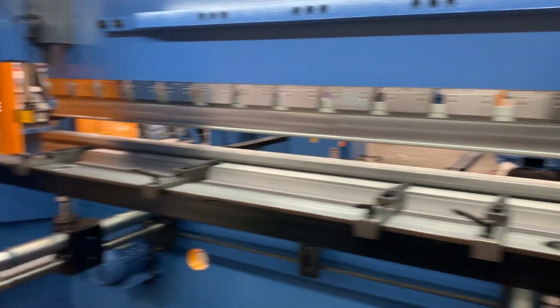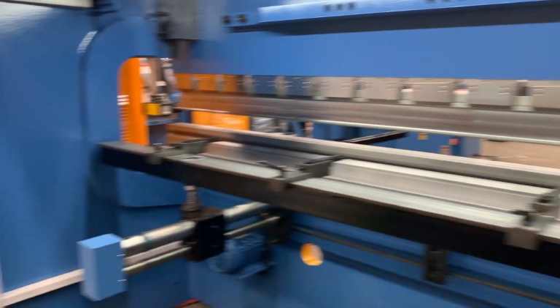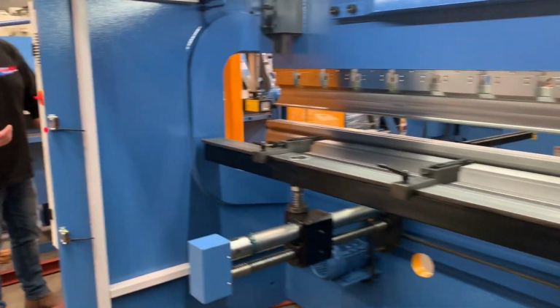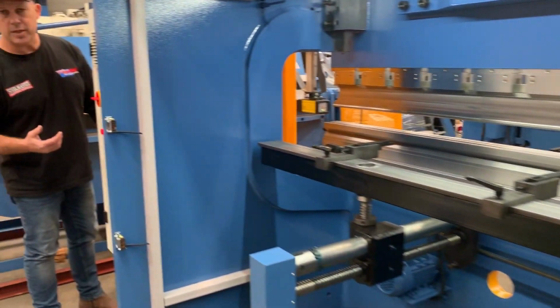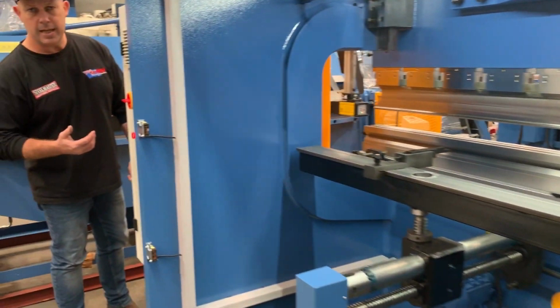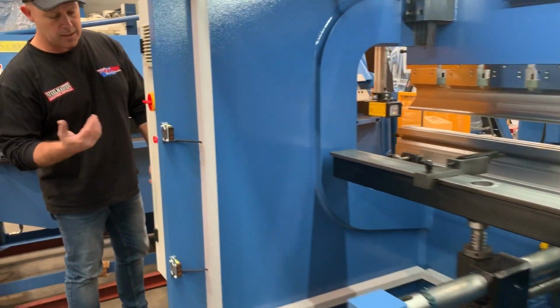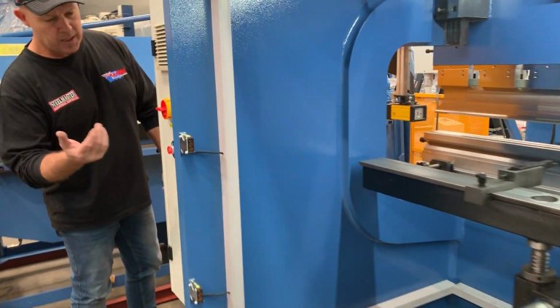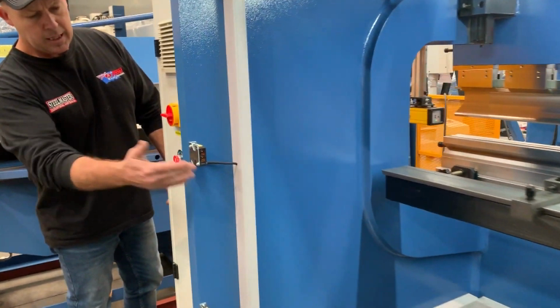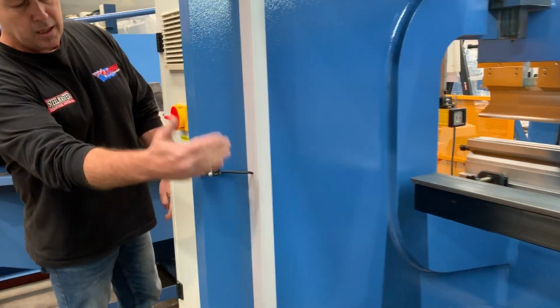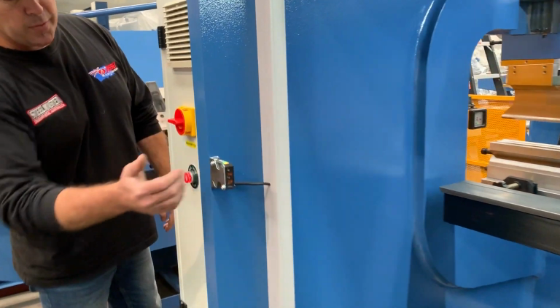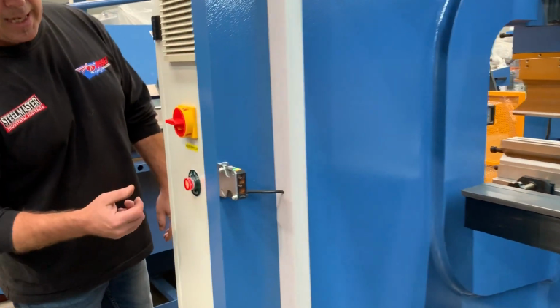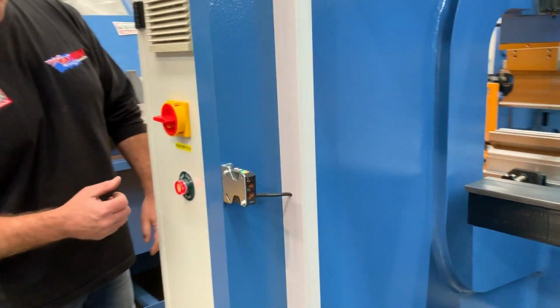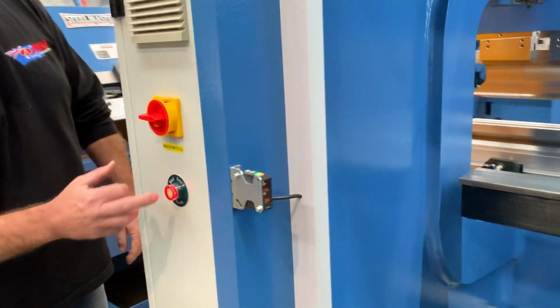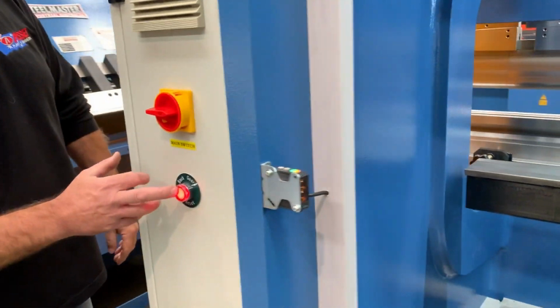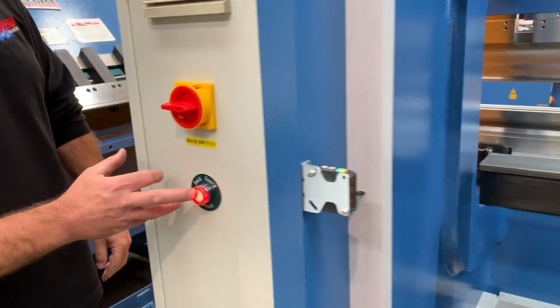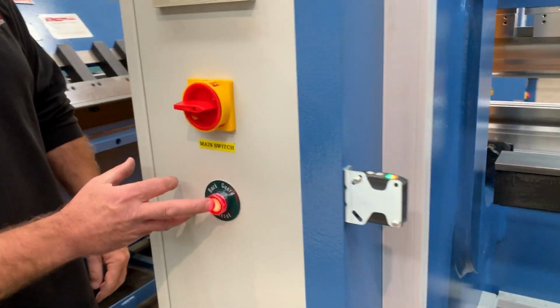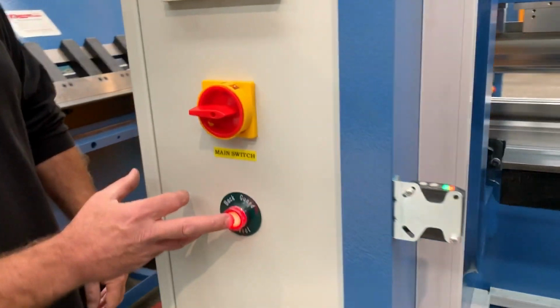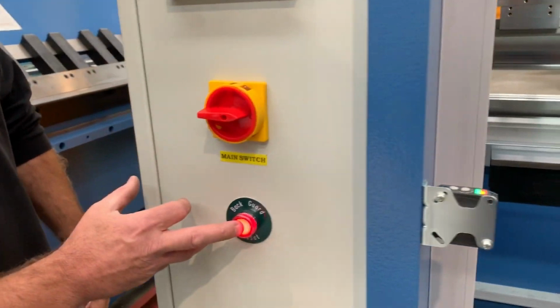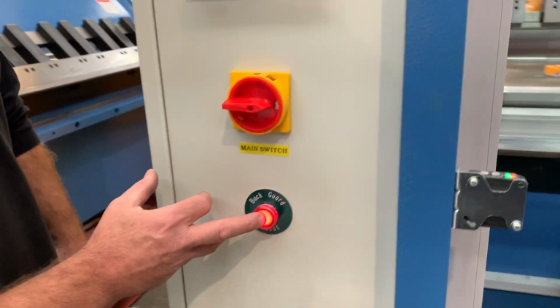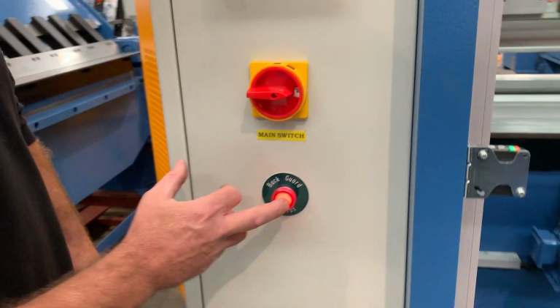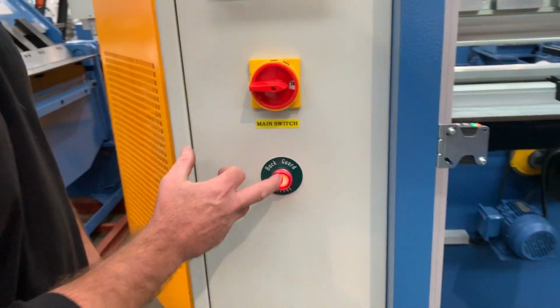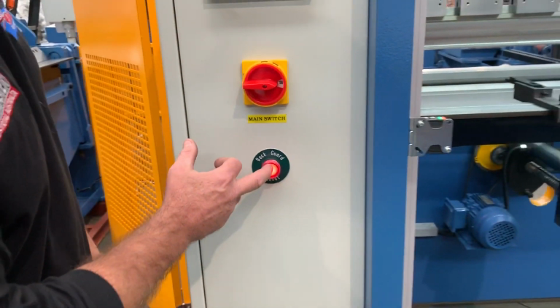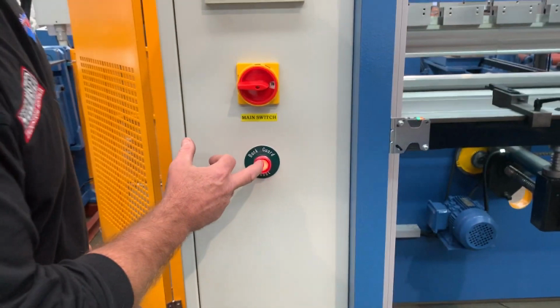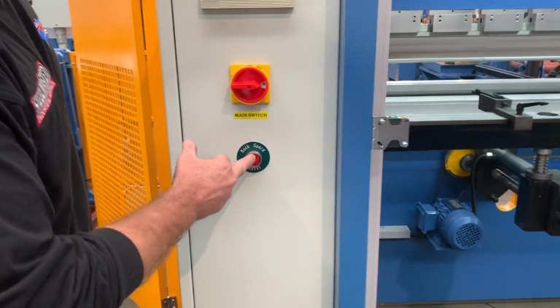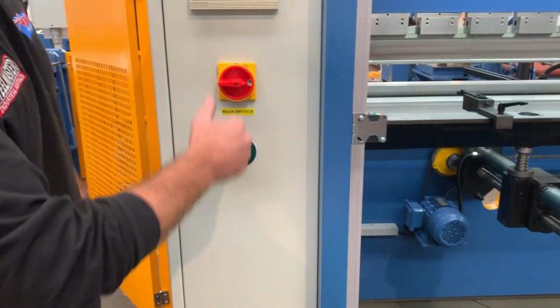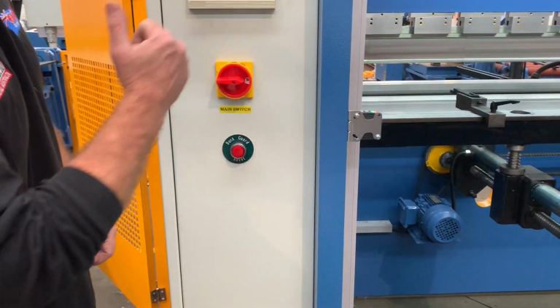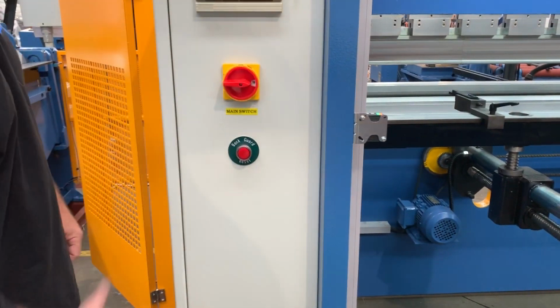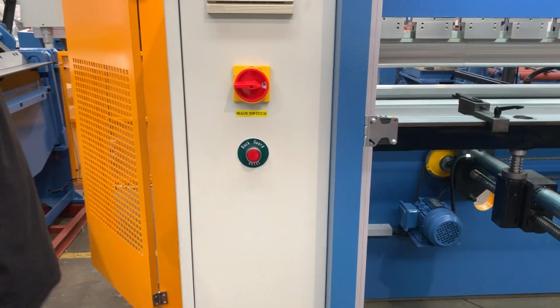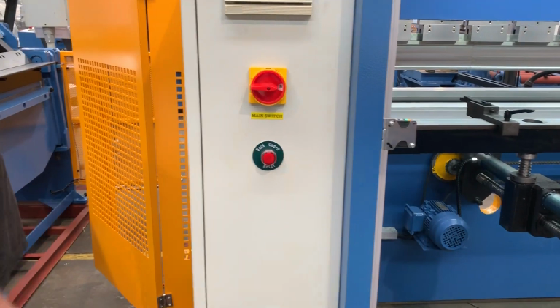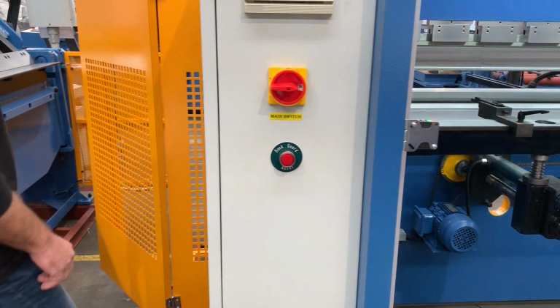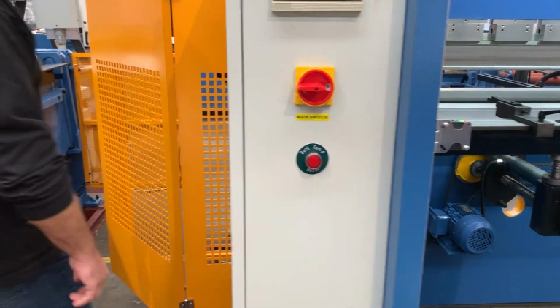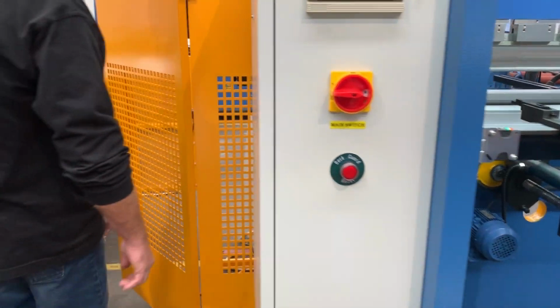See how I broke the guards? I've got to hit this reset button now to actually operate the machine. Simply reset that and you're good to go.